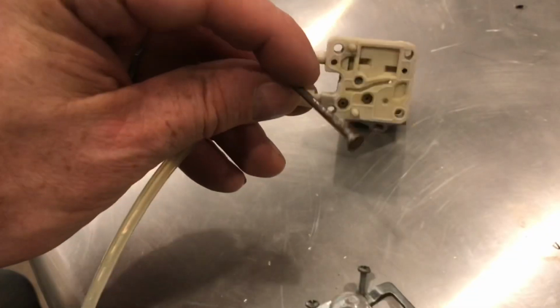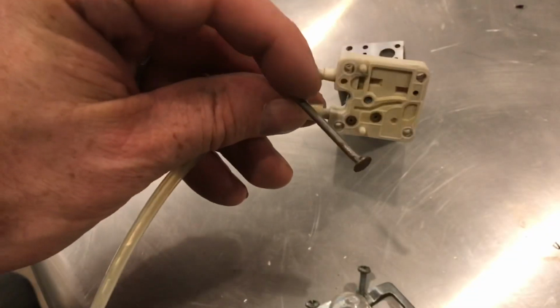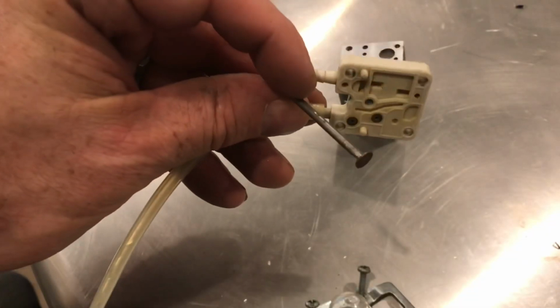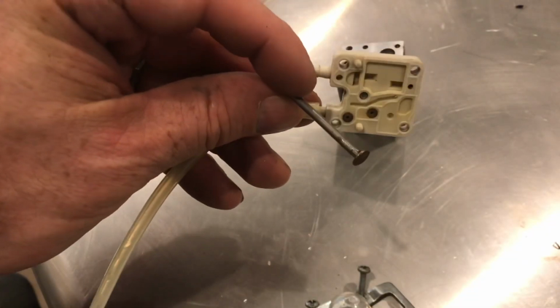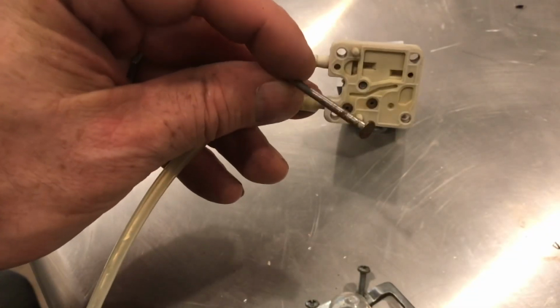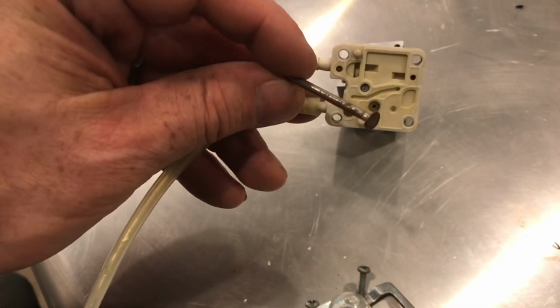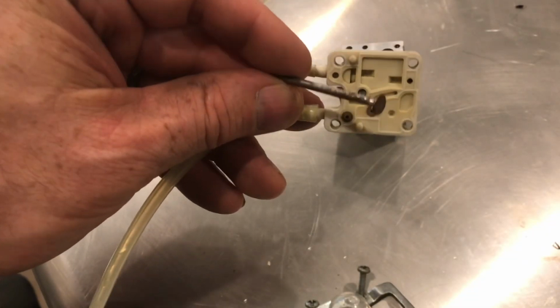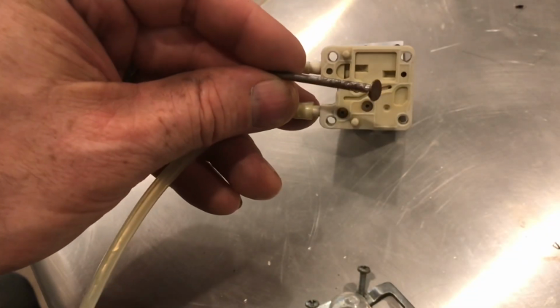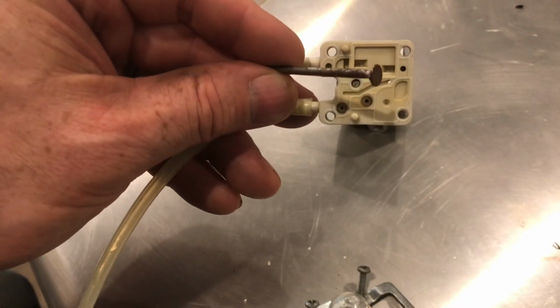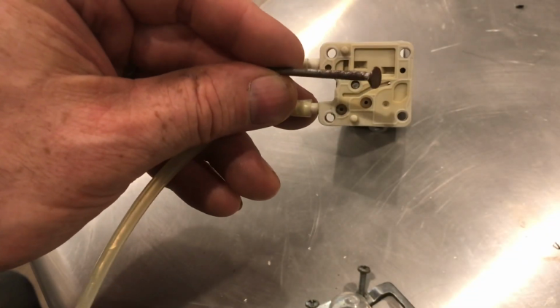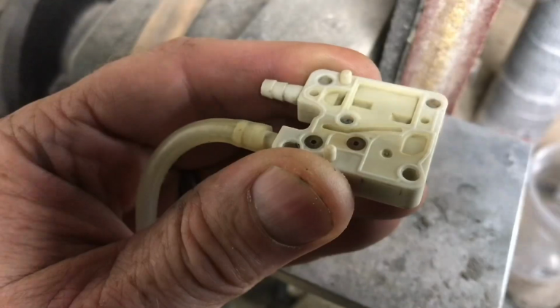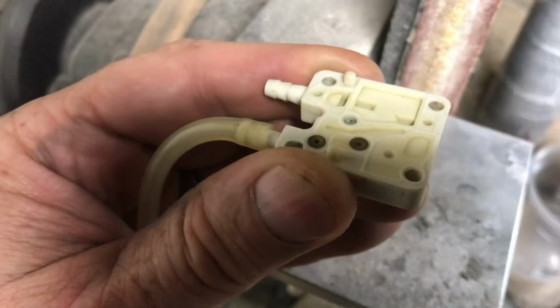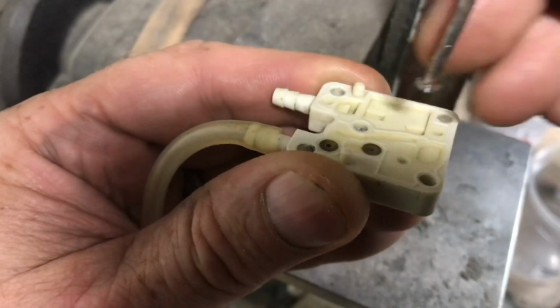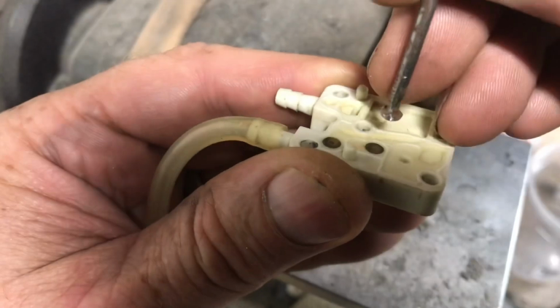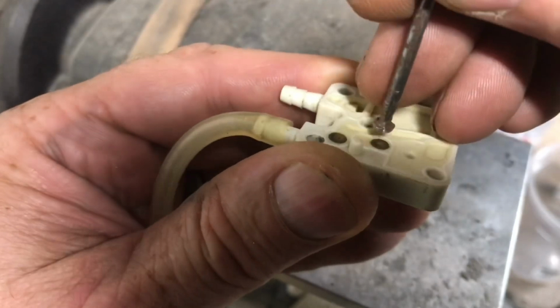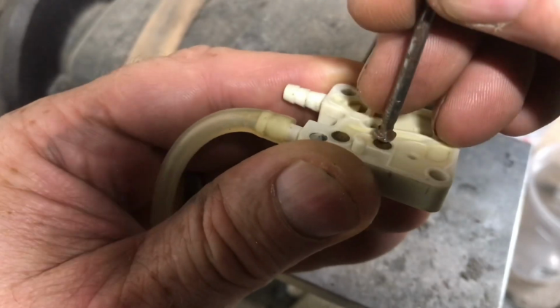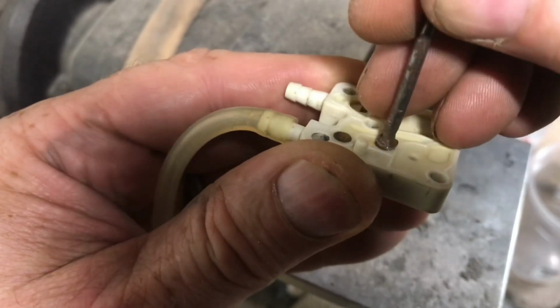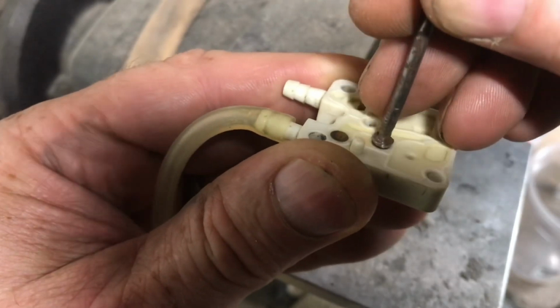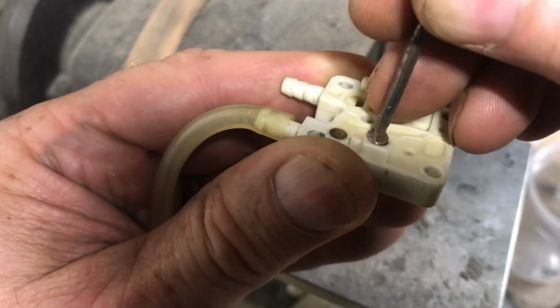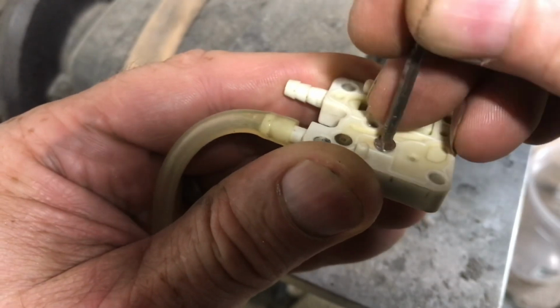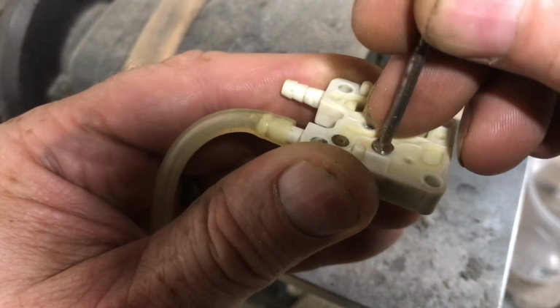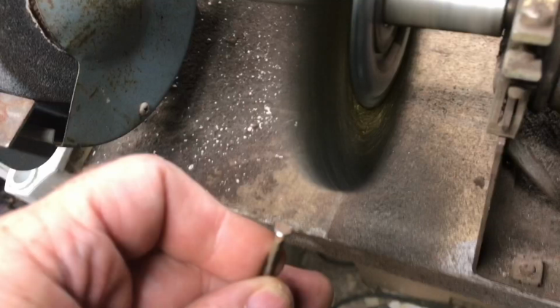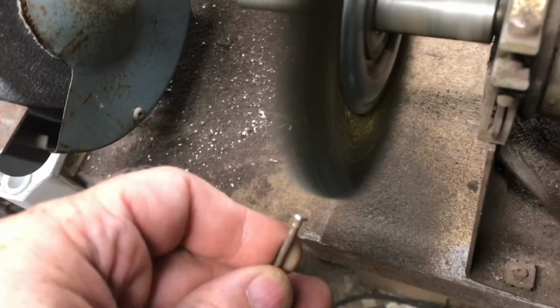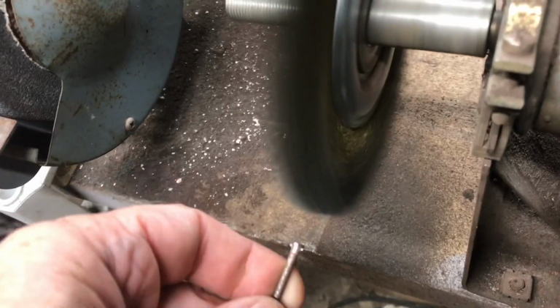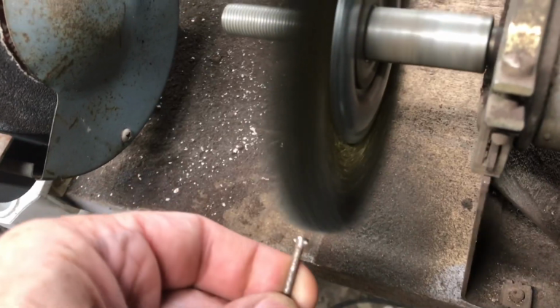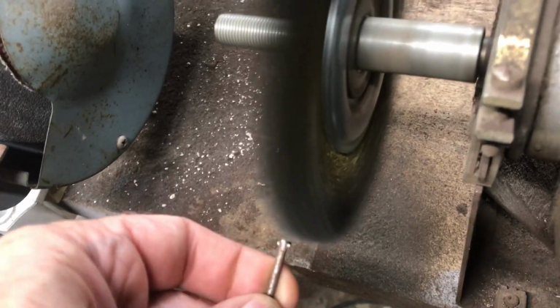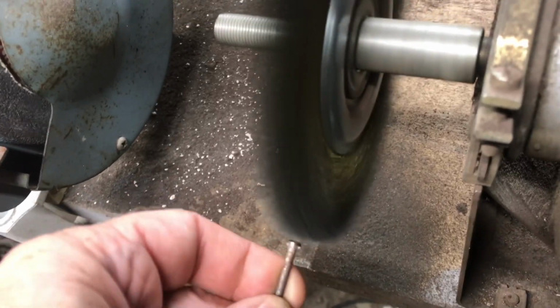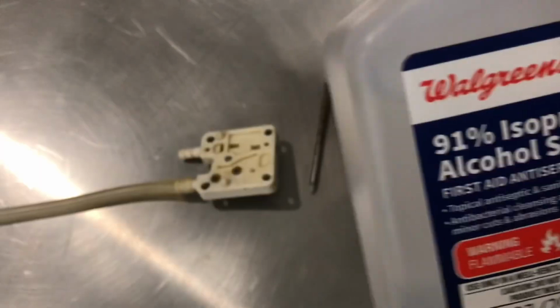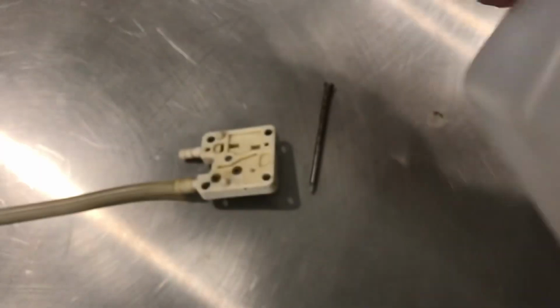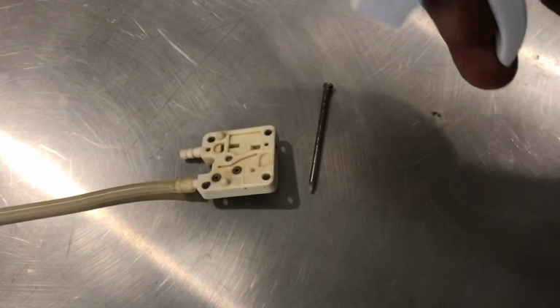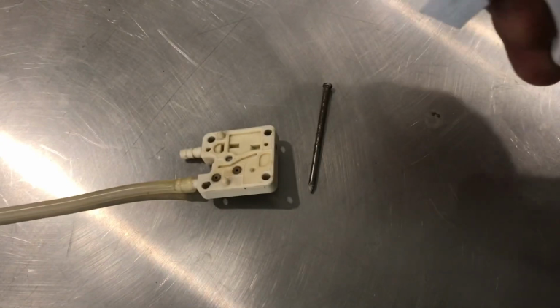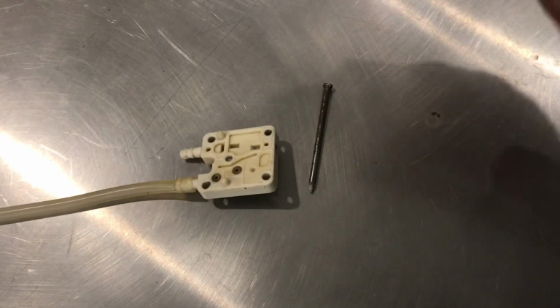Grind down the head of a nail so it fits the valve perfectly. You can see the diameter is the exact same as the valve now. Clean the end with a wire wheel. Clean everything with rubbing alcohol.